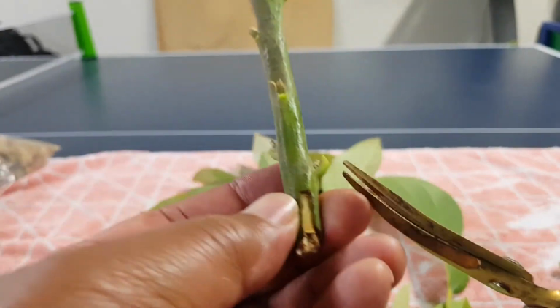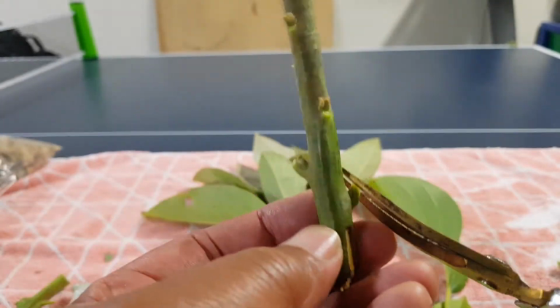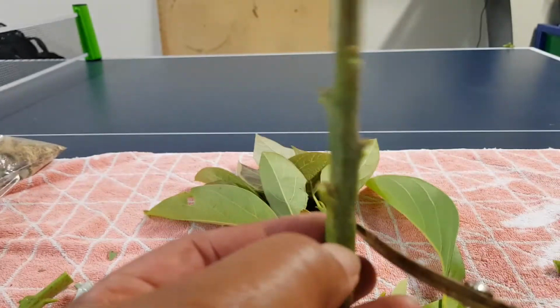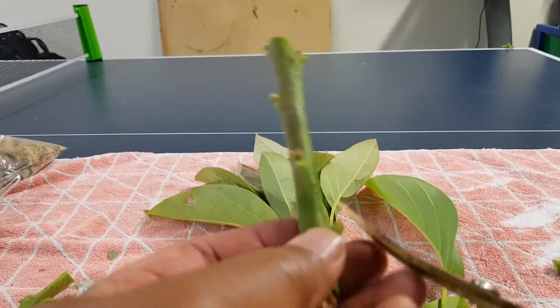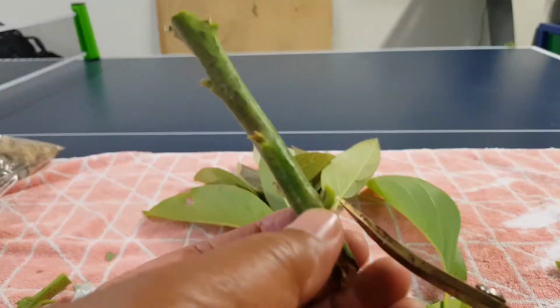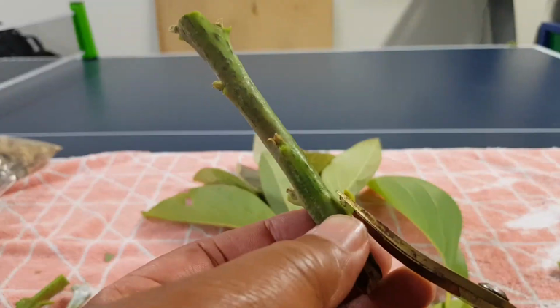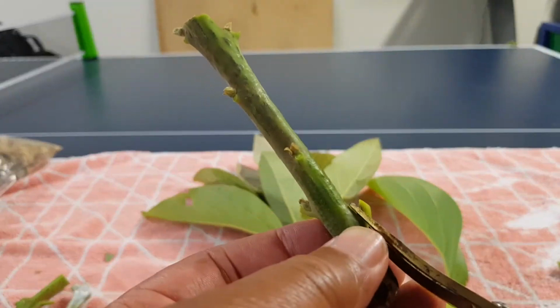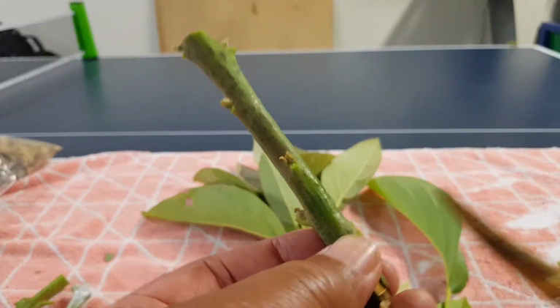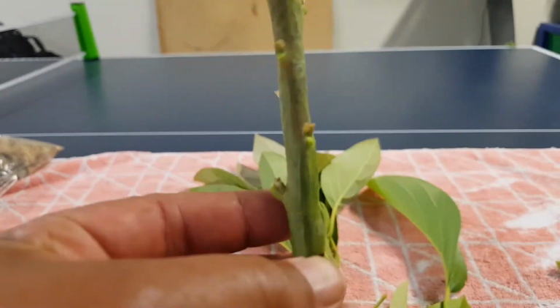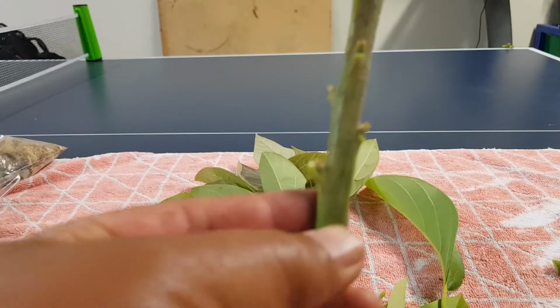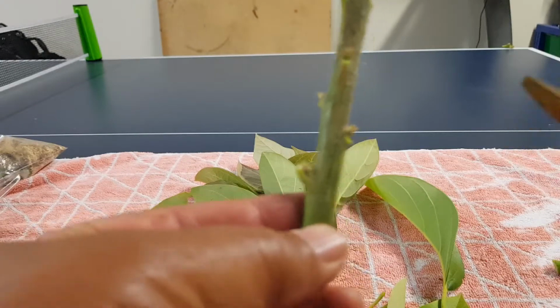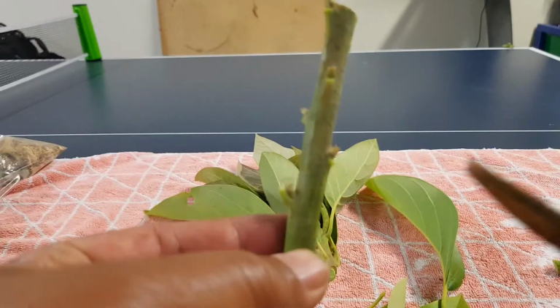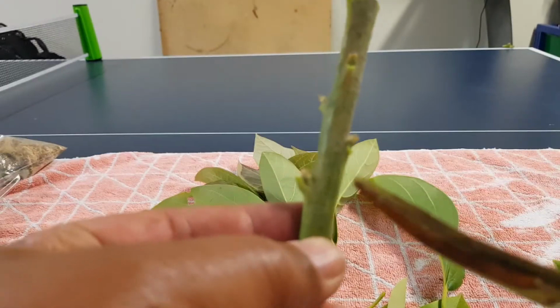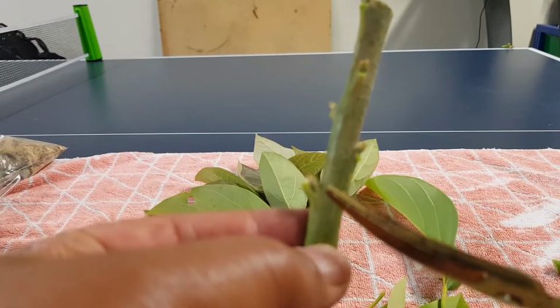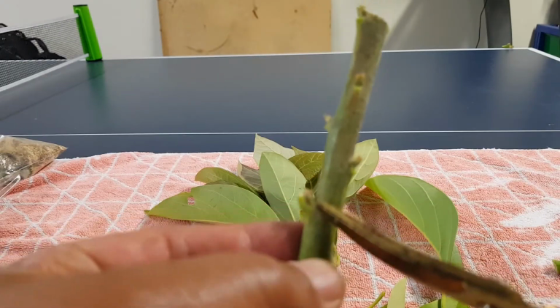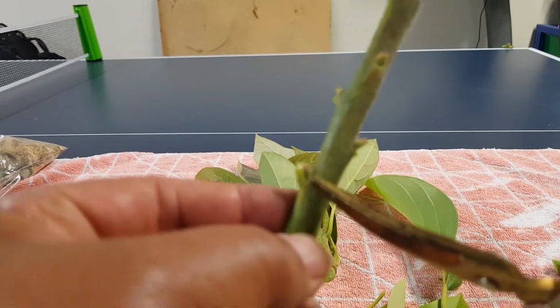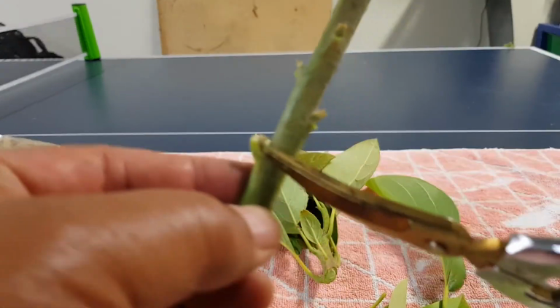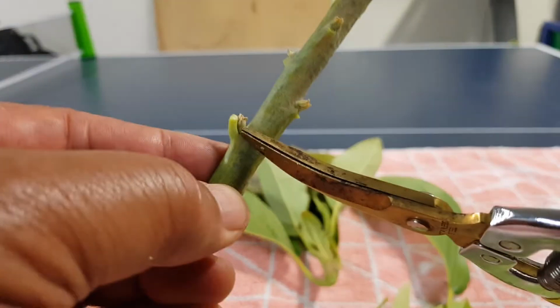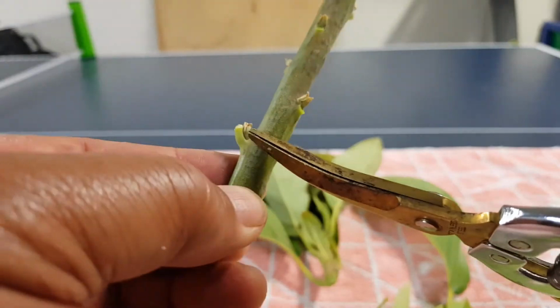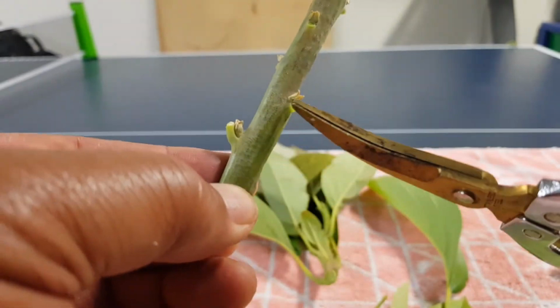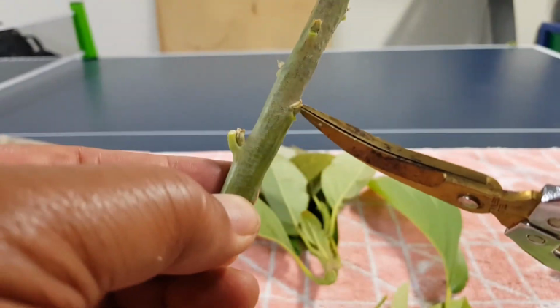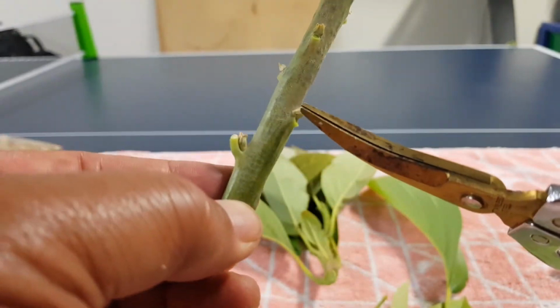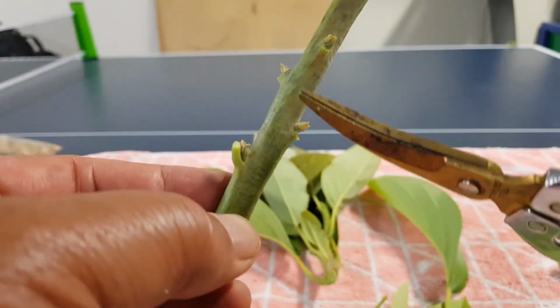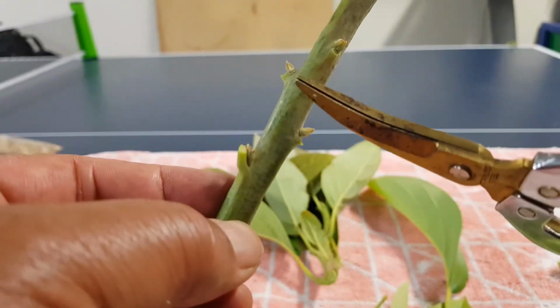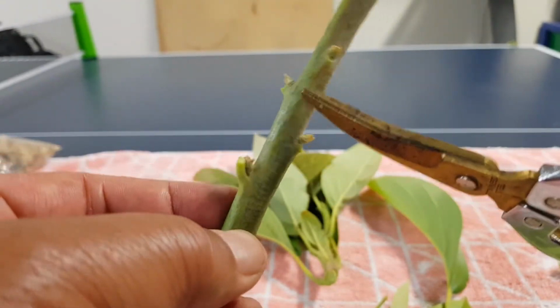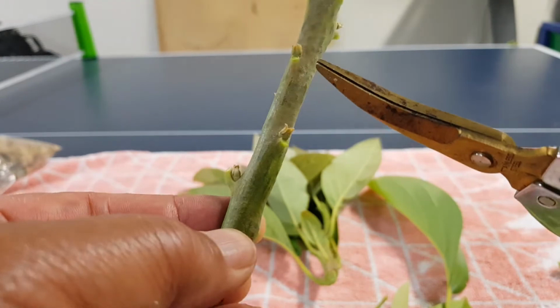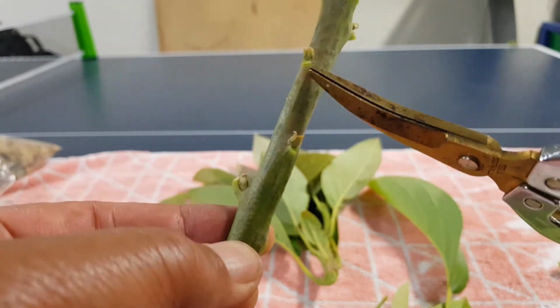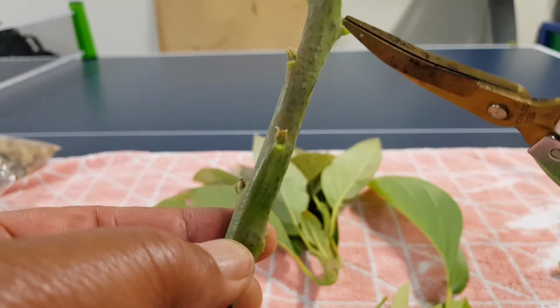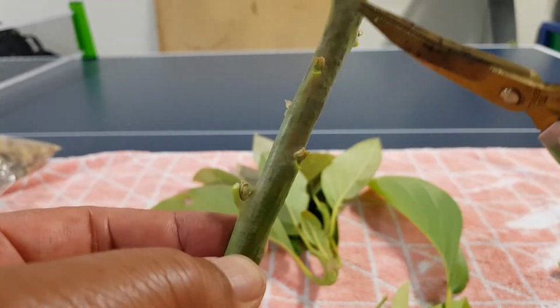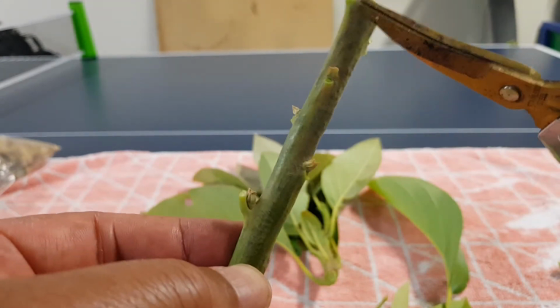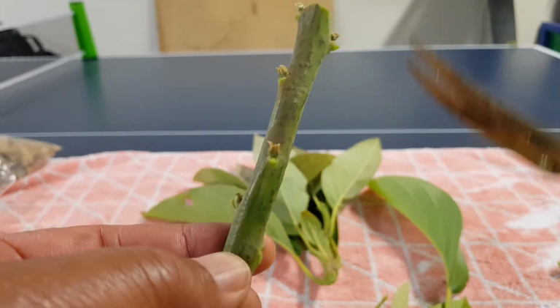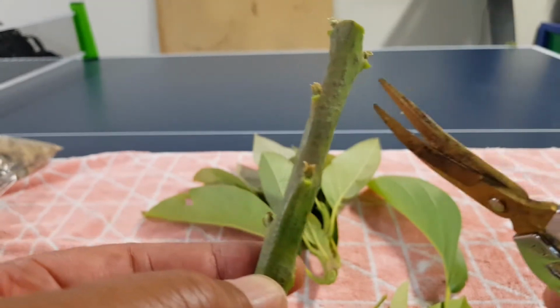I'll probably cut here. So now I've got left one, two, three, four, five, six. Too many.